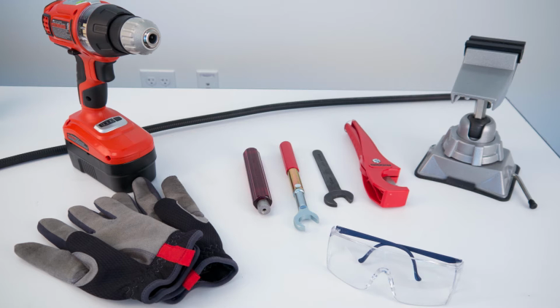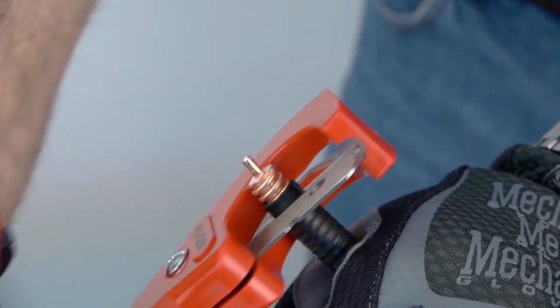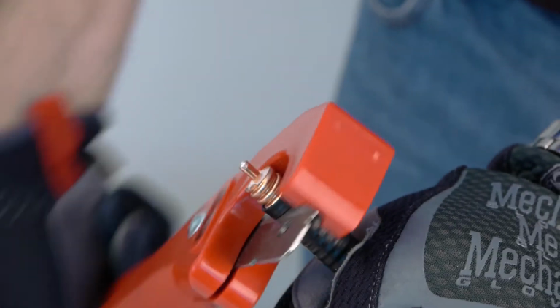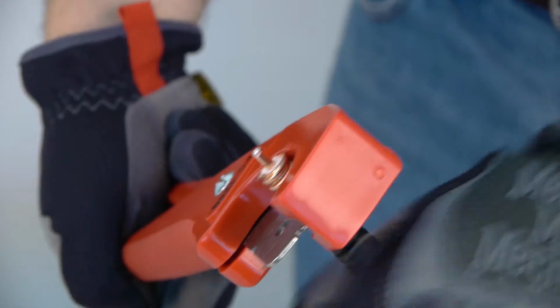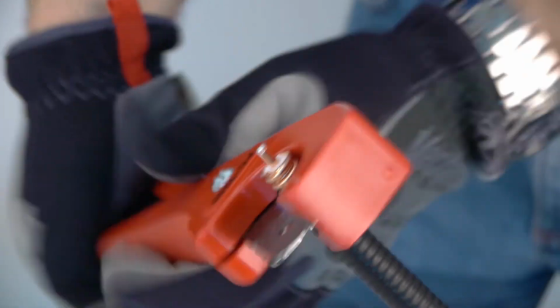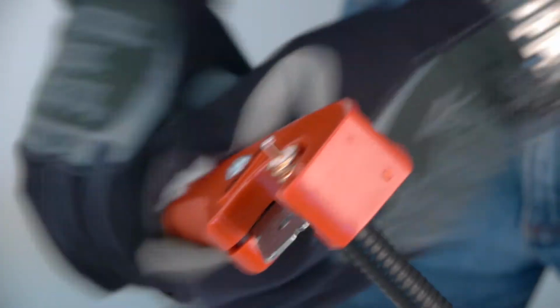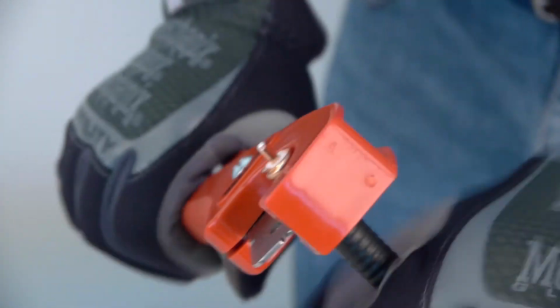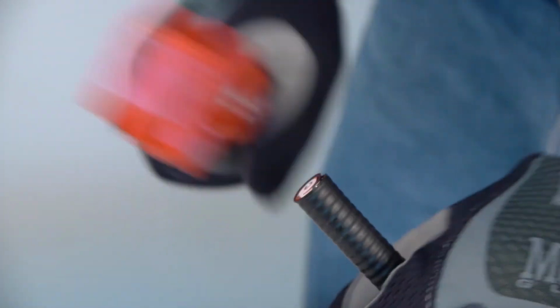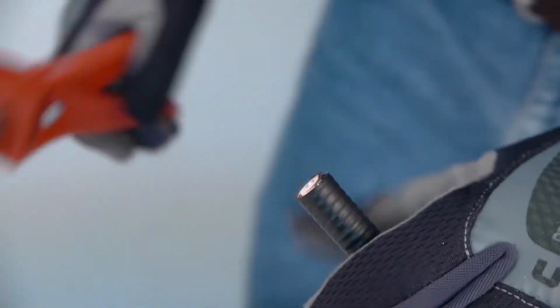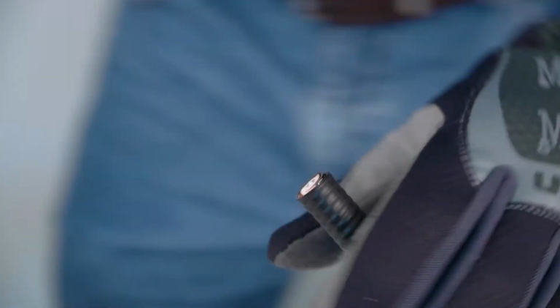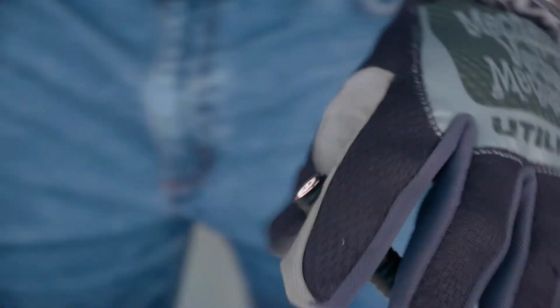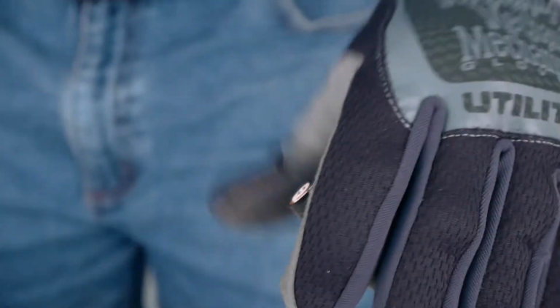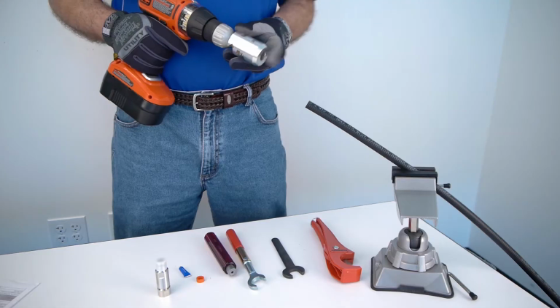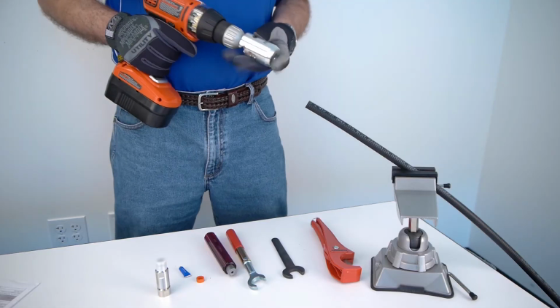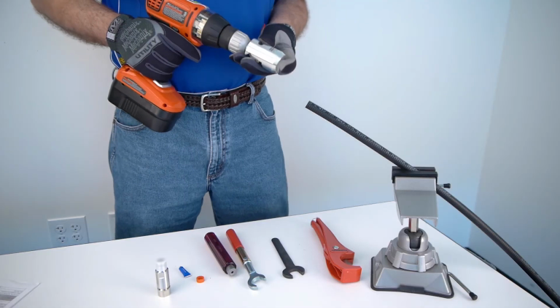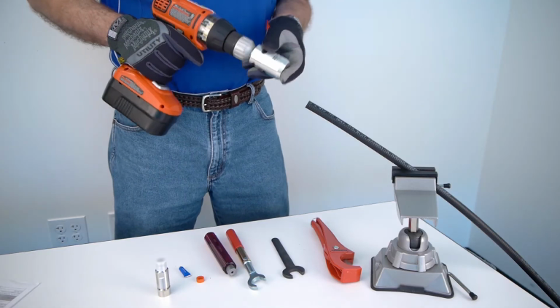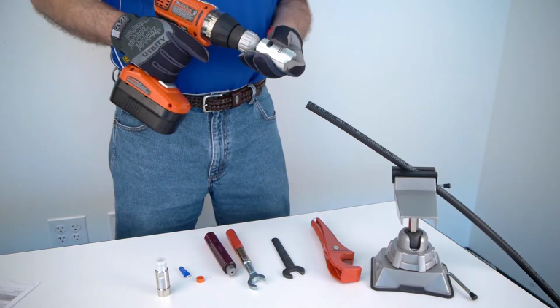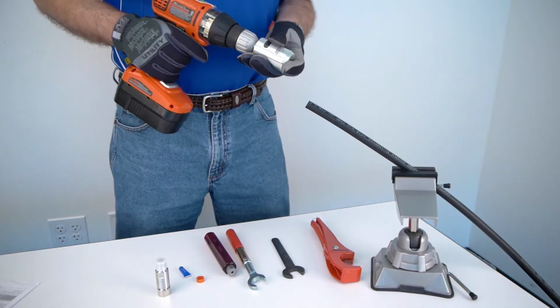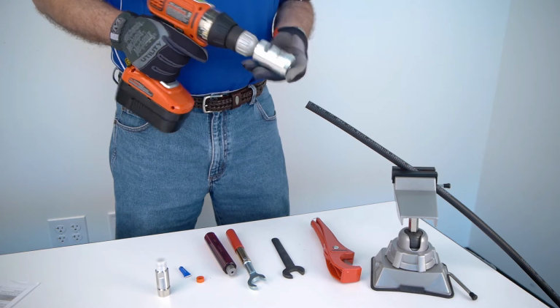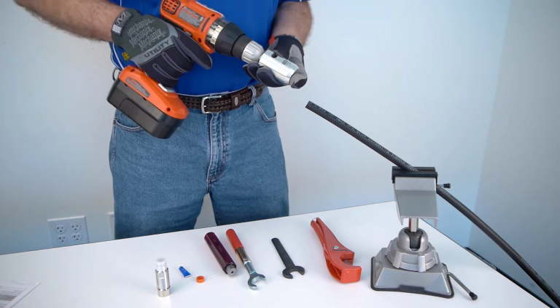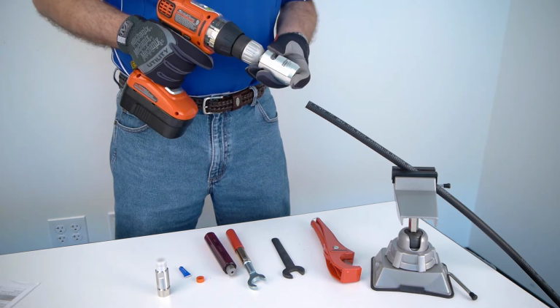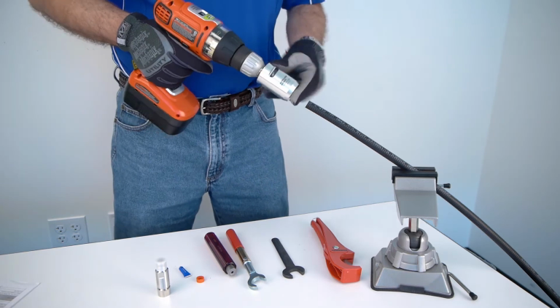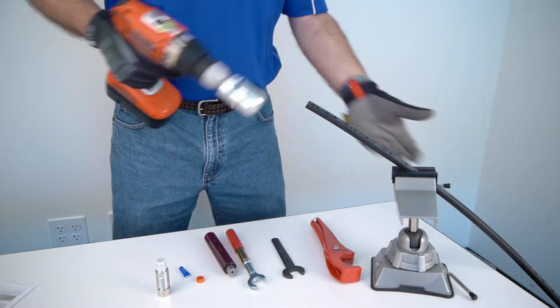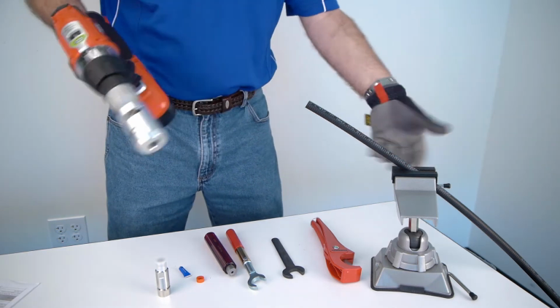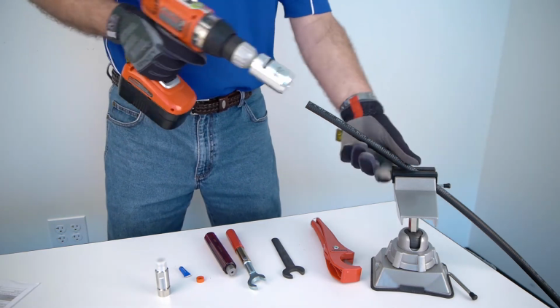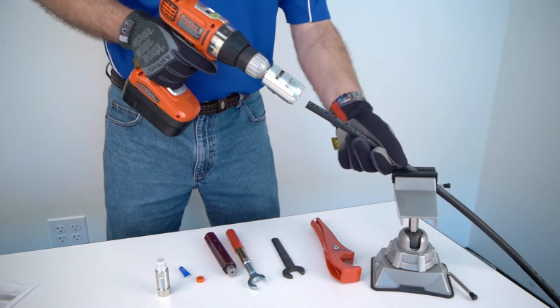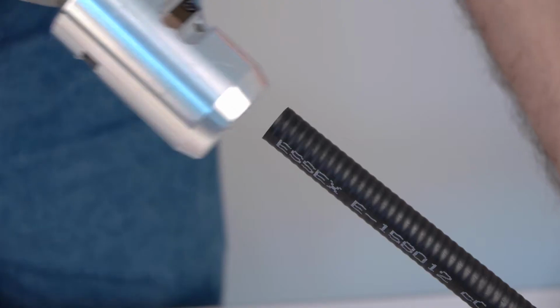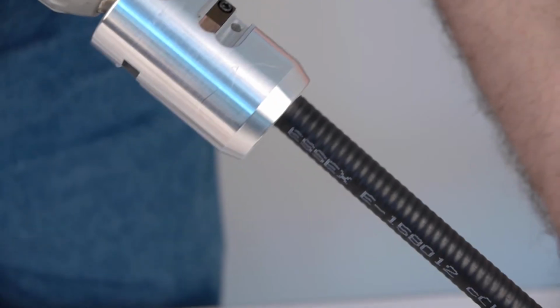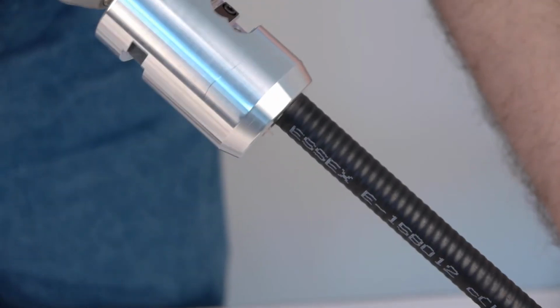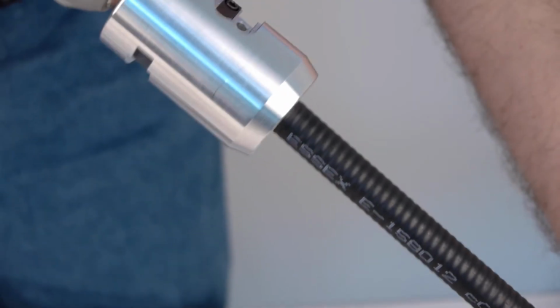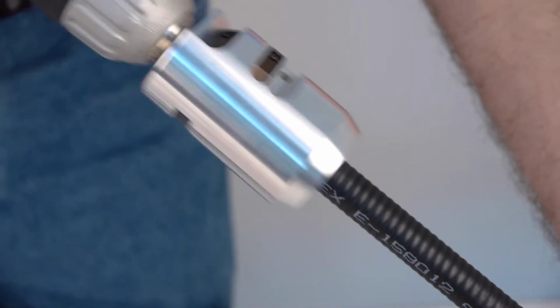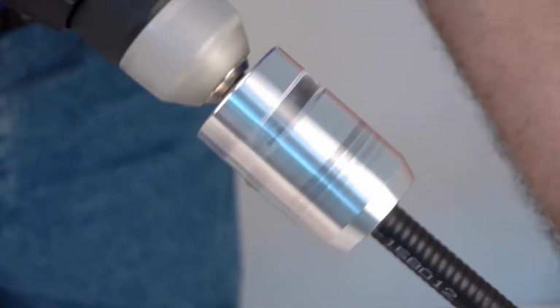Clean cut end of cable with approved cable cutting device. With cable straightly aligned, press cable into prep tool, start drill and apply steady pressure until cut materials discharge.